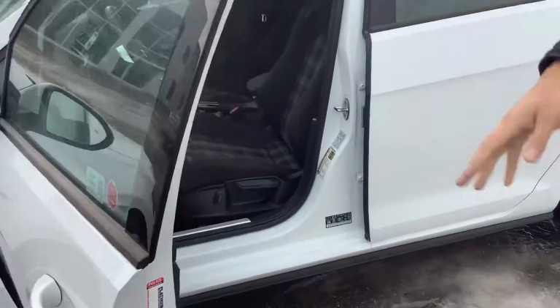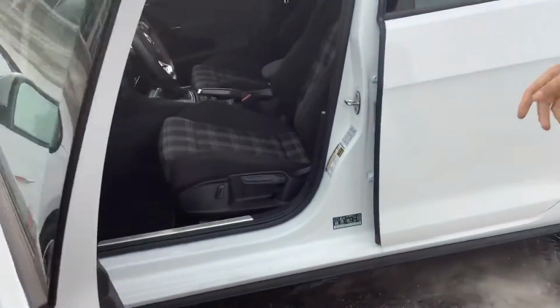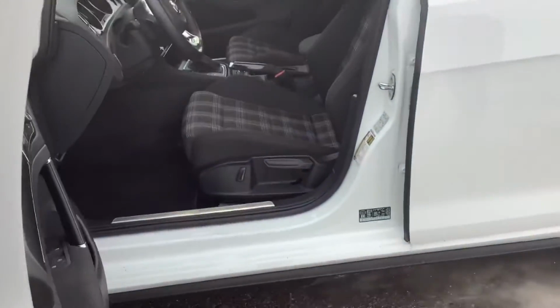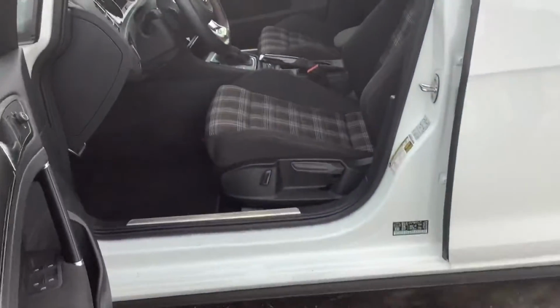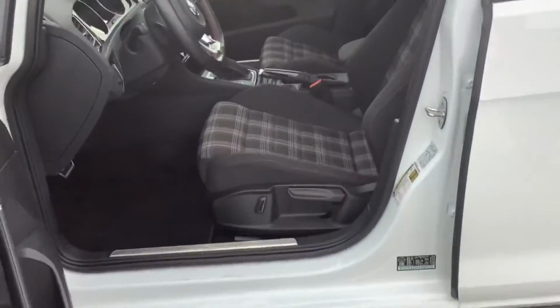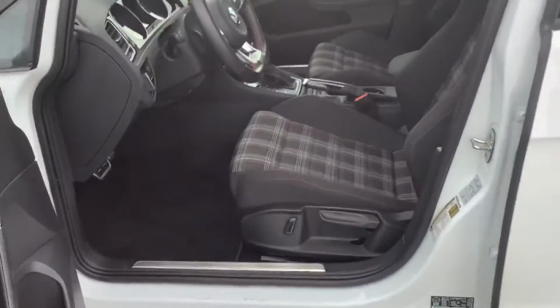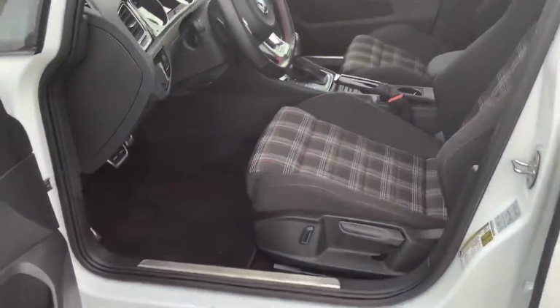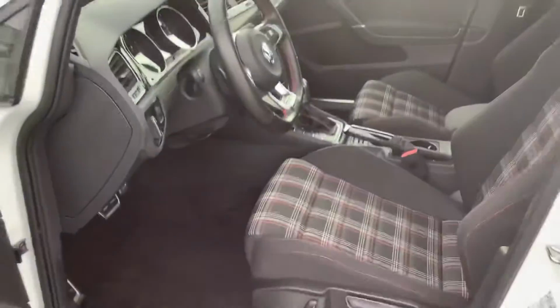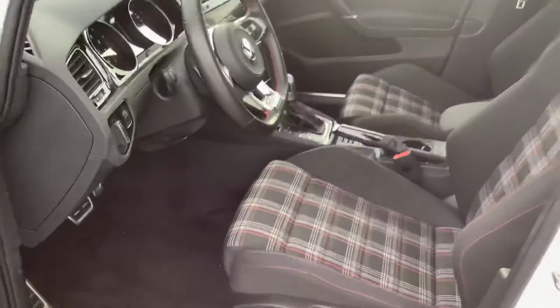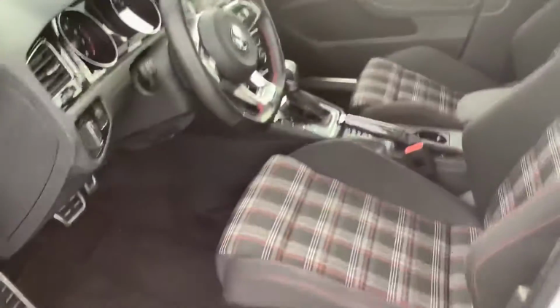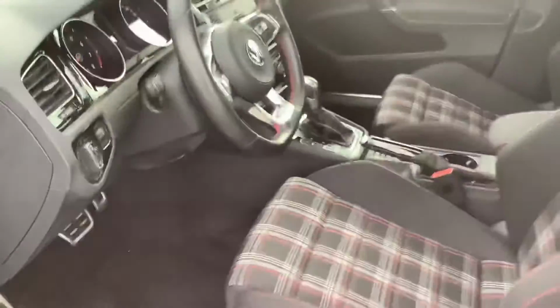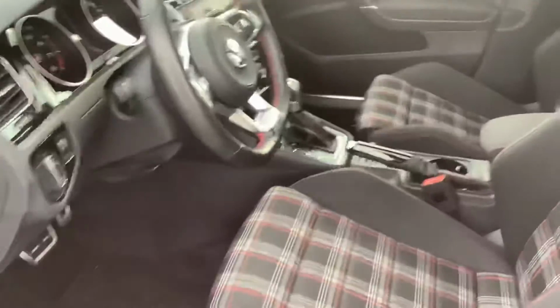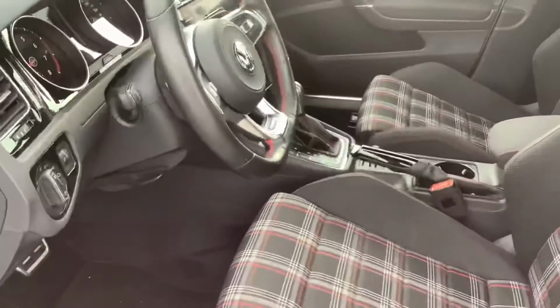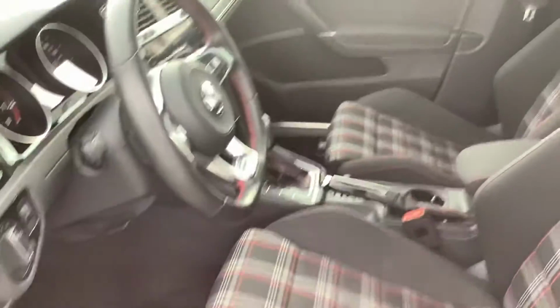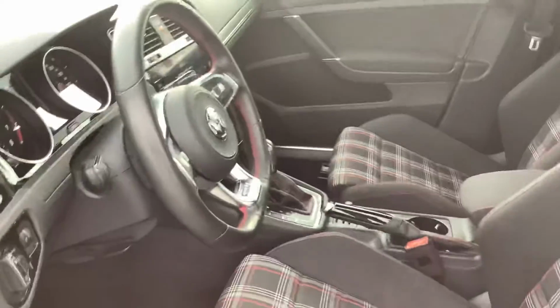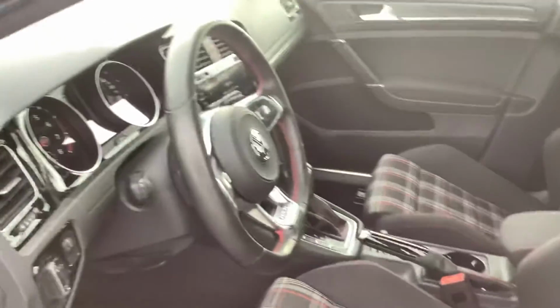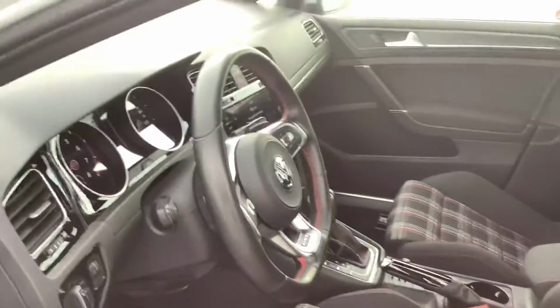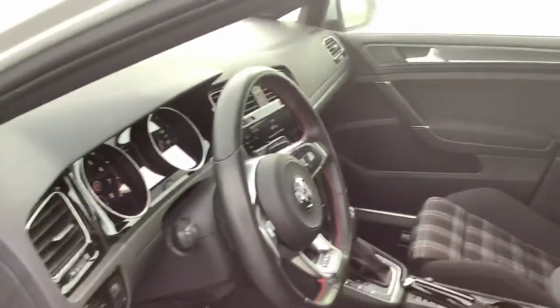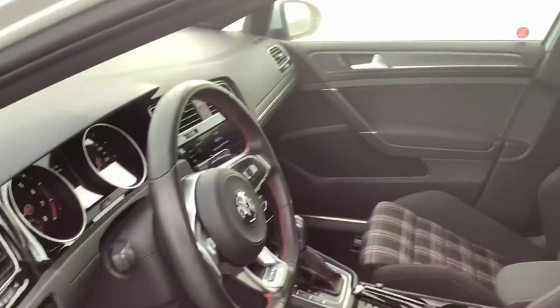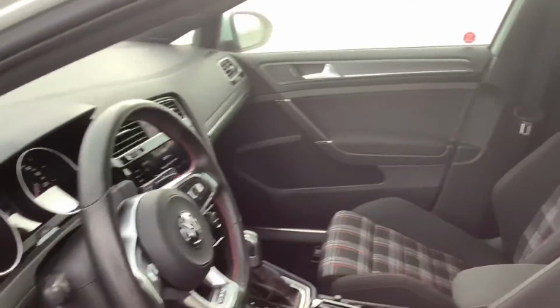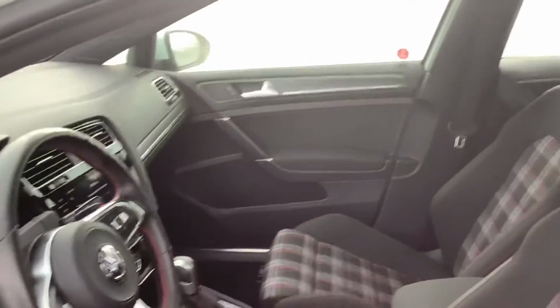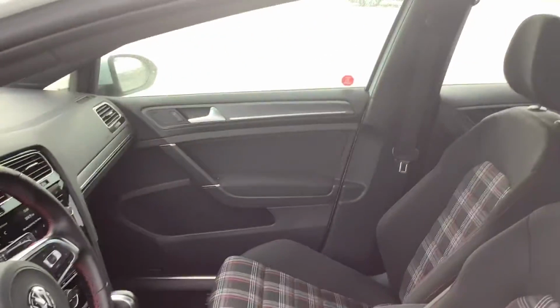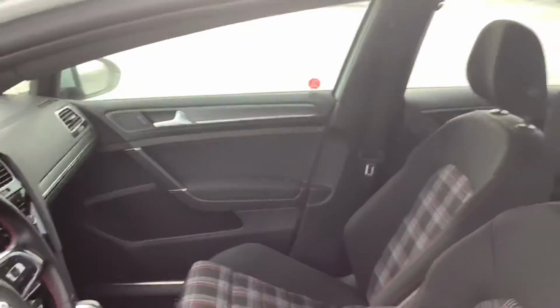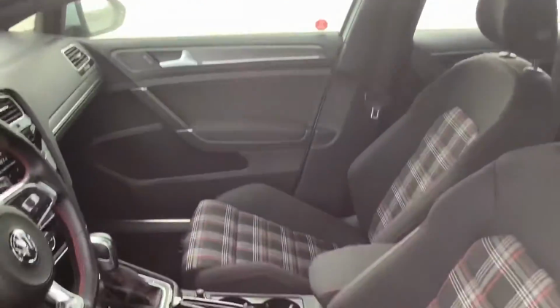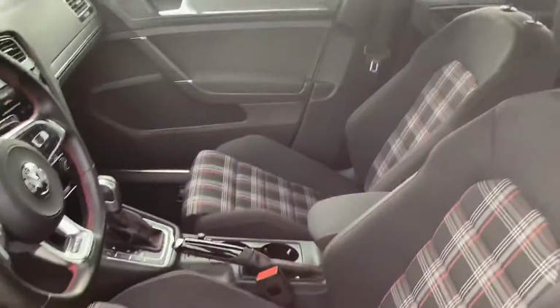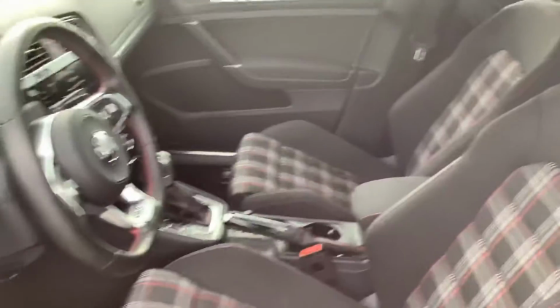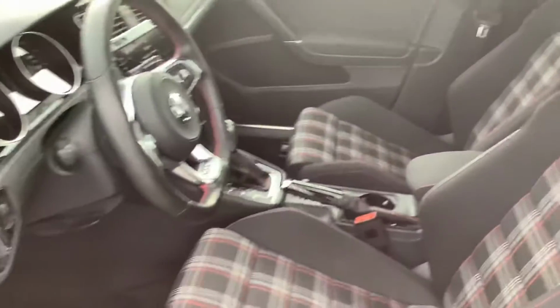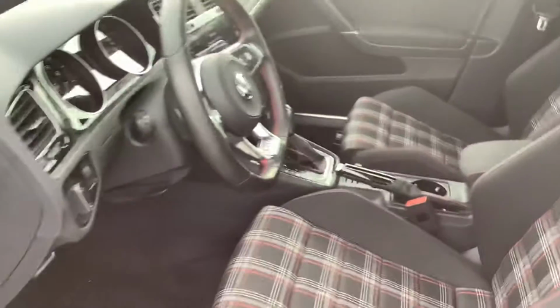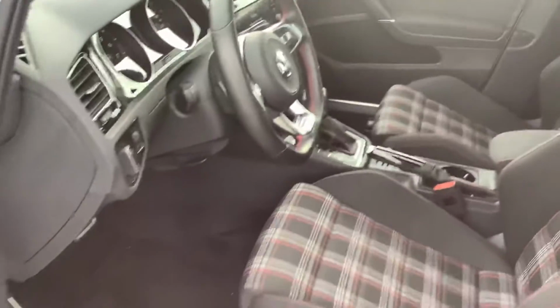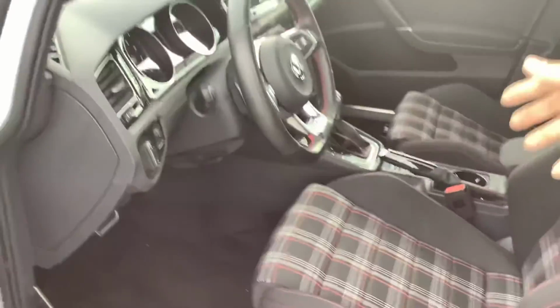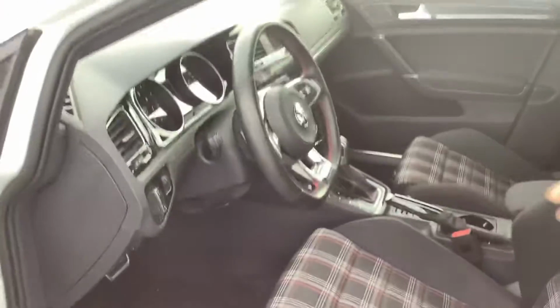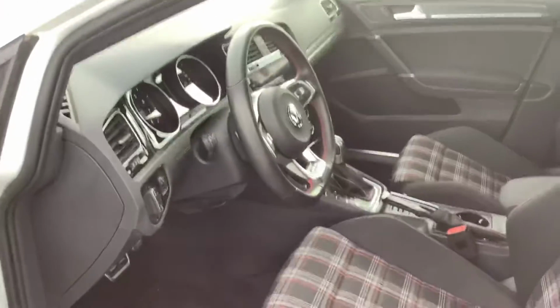You're also going to have a beautiful two-tone plaid interior. Volkswagen's very famous for this. It looks absolutely sharp — you get the red stitching all throughout.